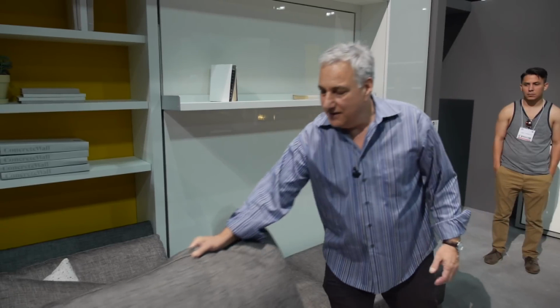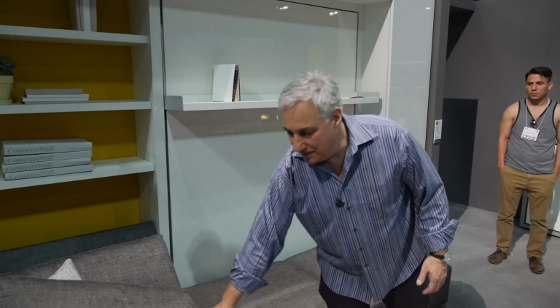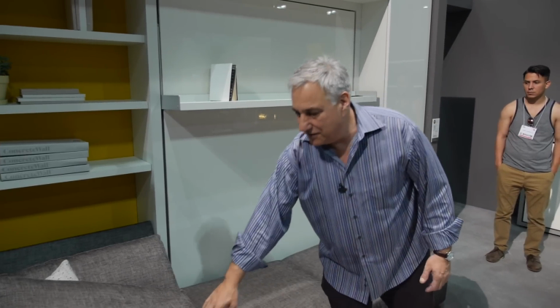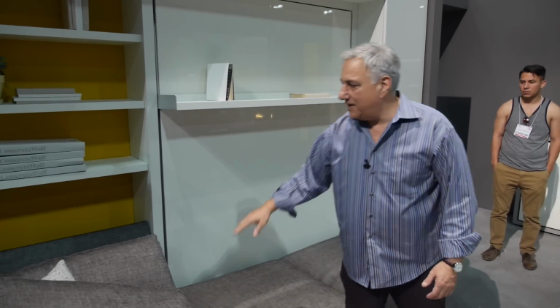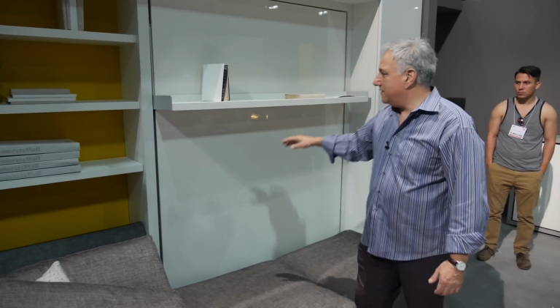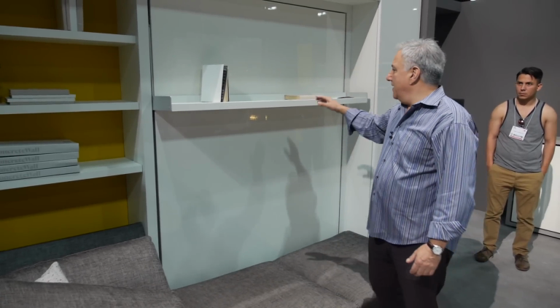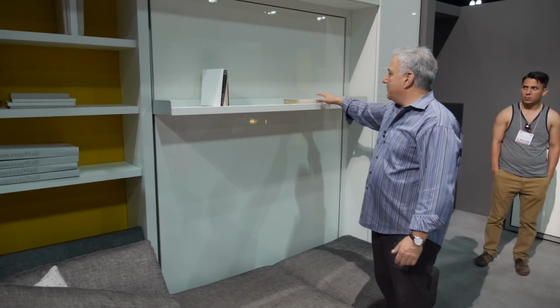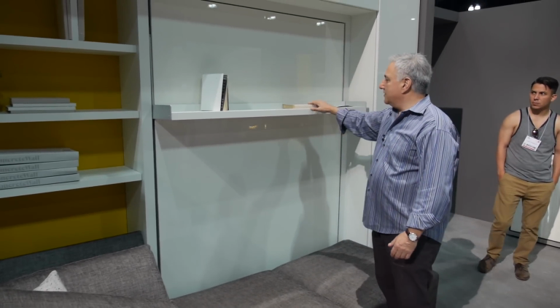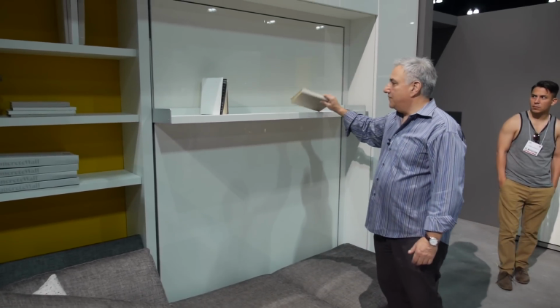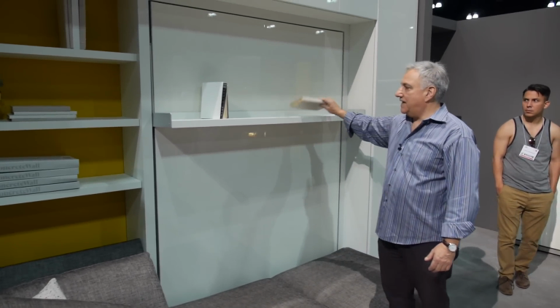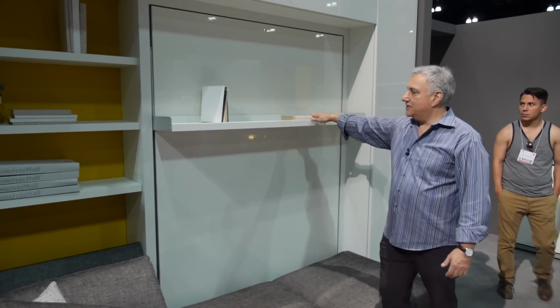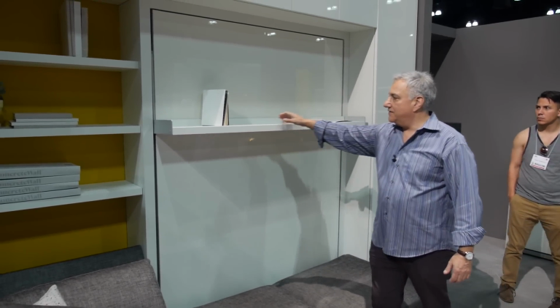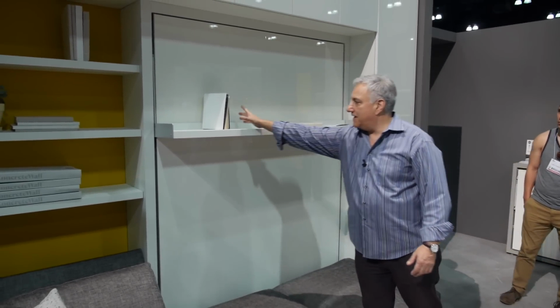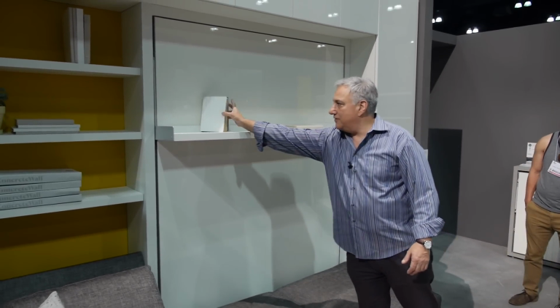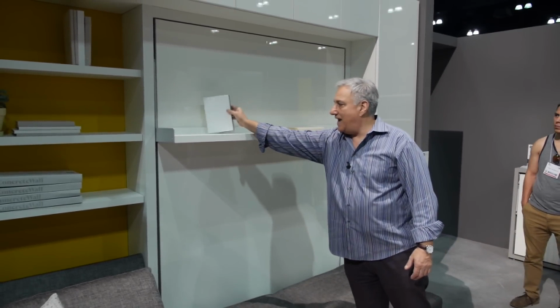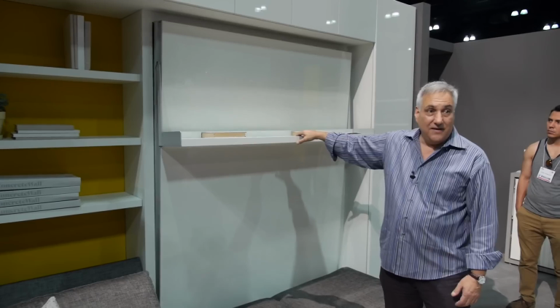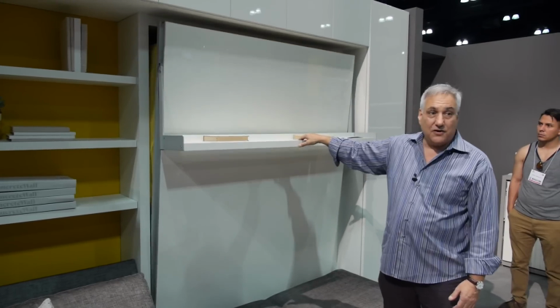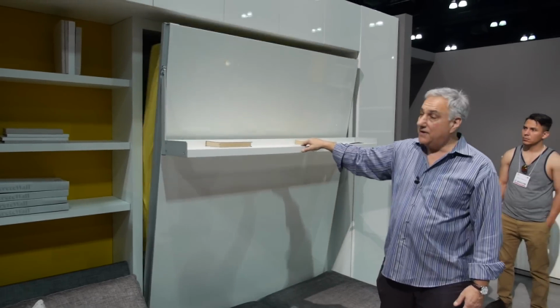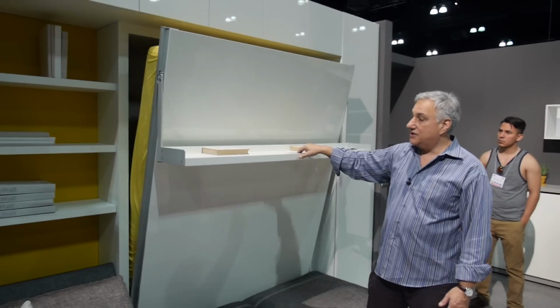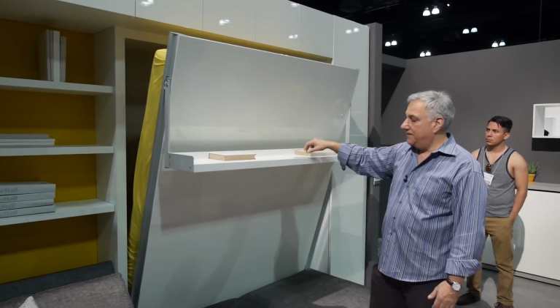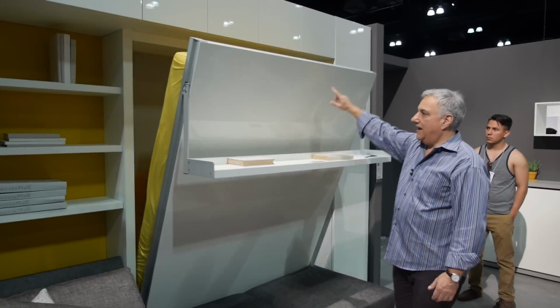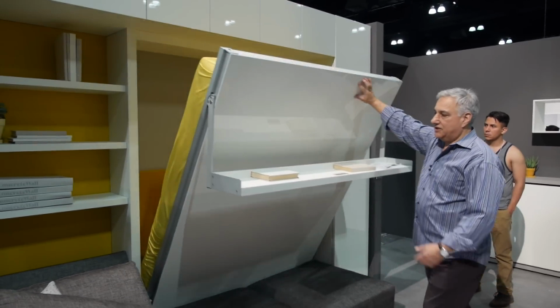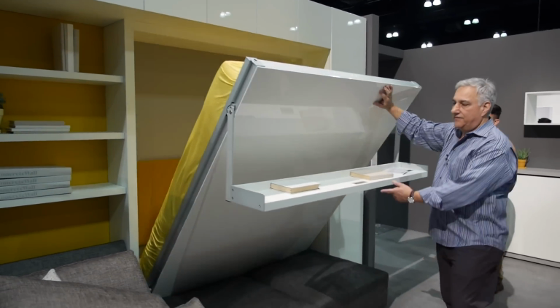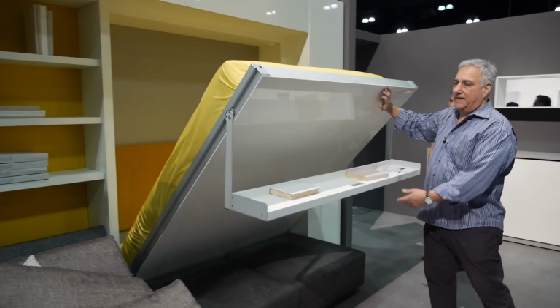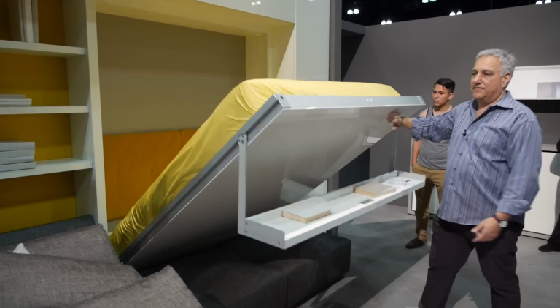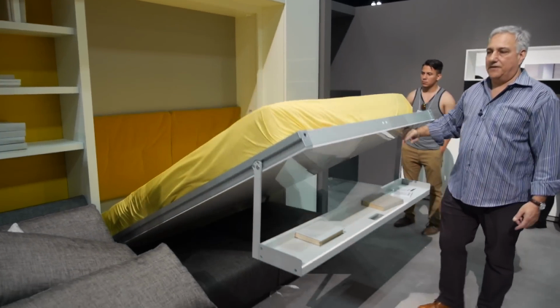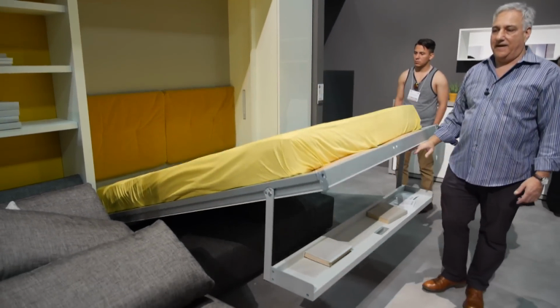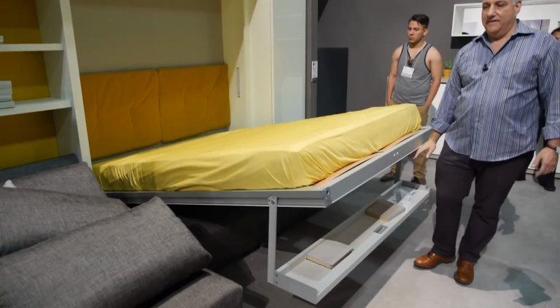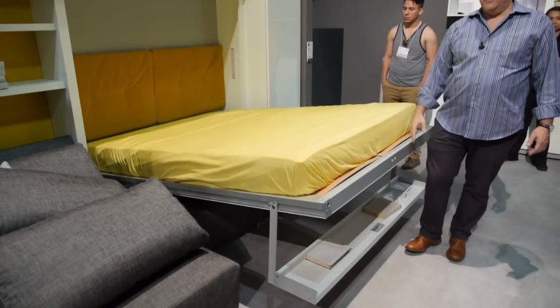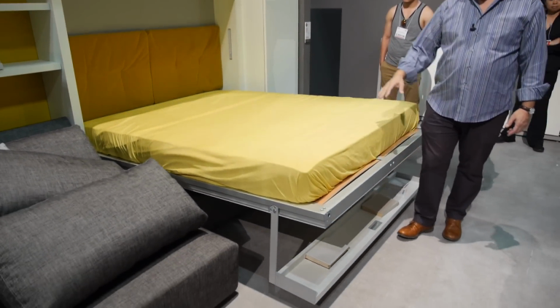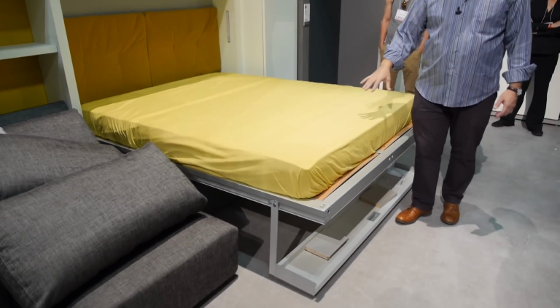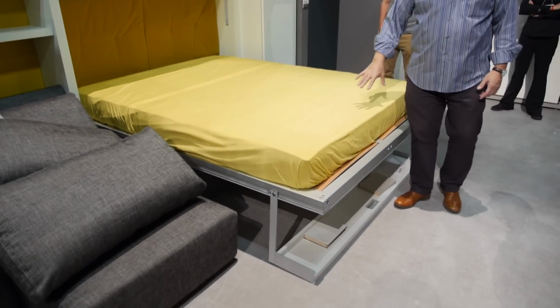You move these two pillows, and whatever's on the shelf will stay on the shelf — nothing is glued down. You just pull on the shelf and the shelf becomes the foot of the bed.